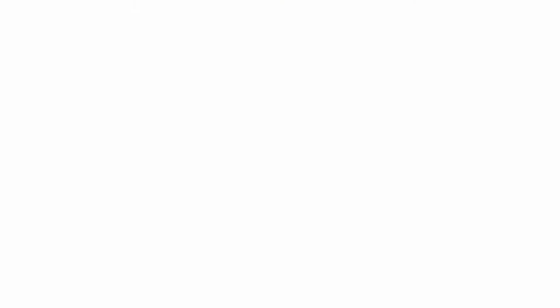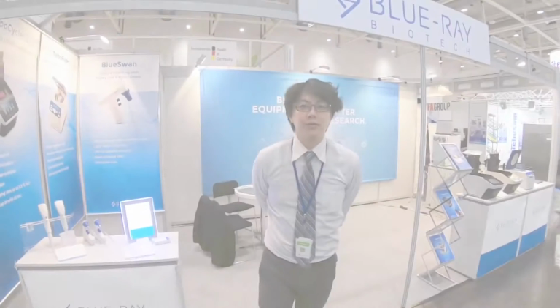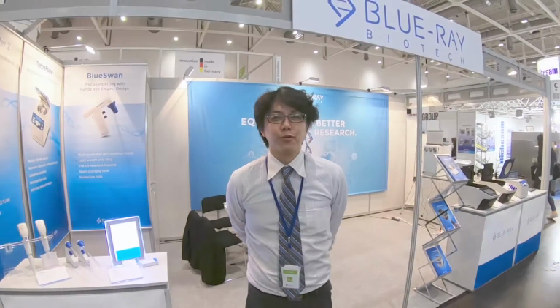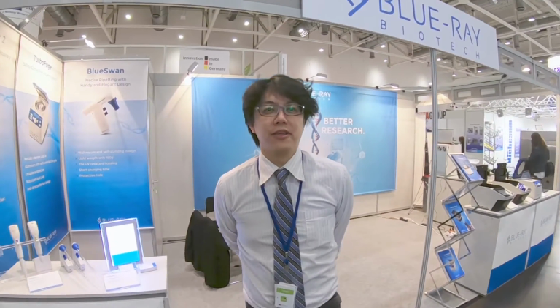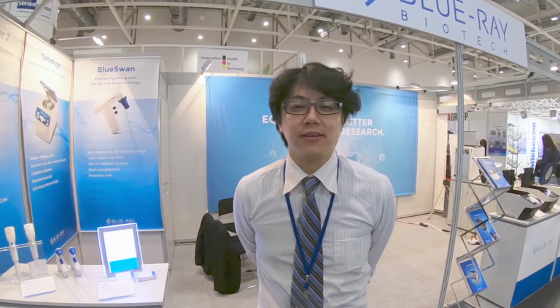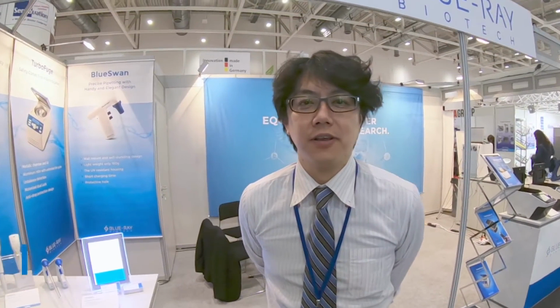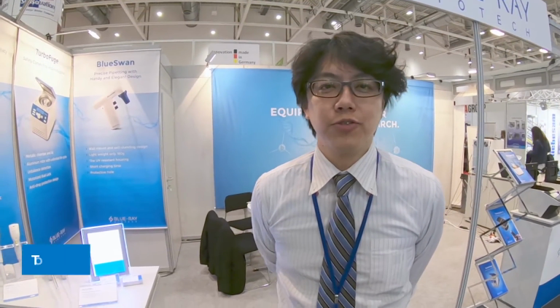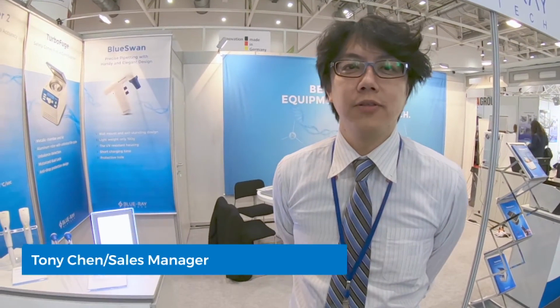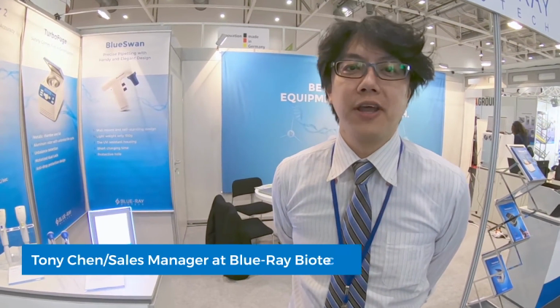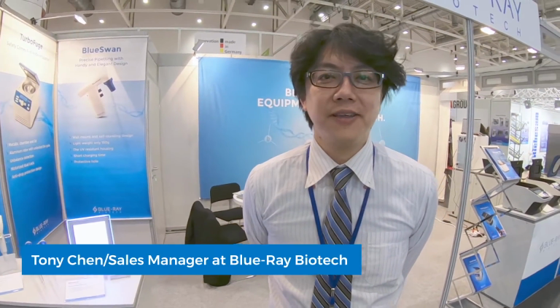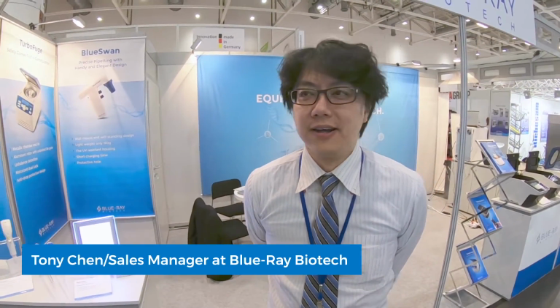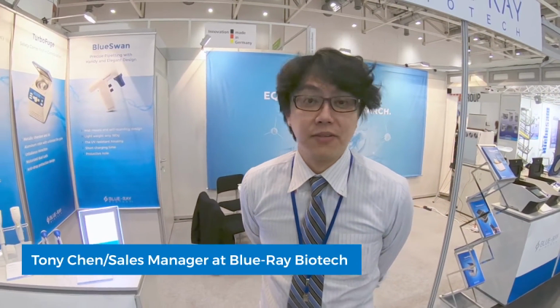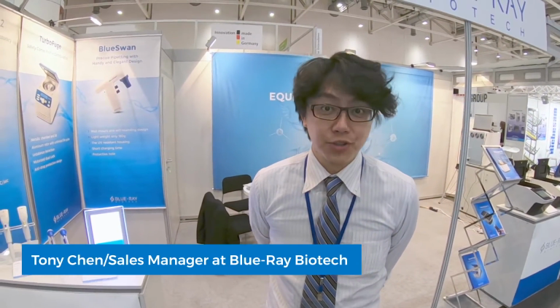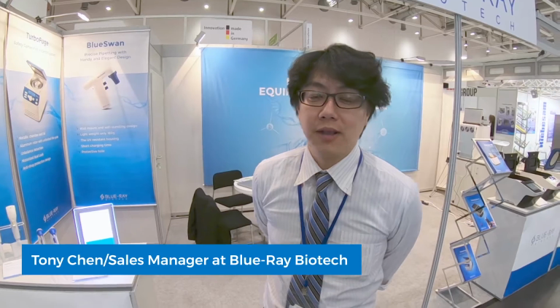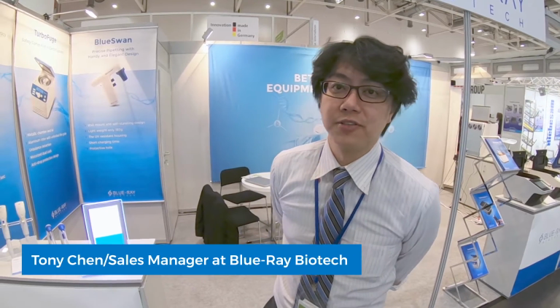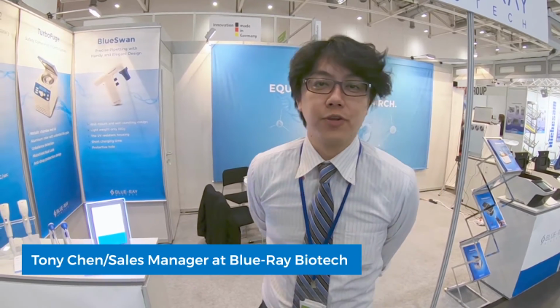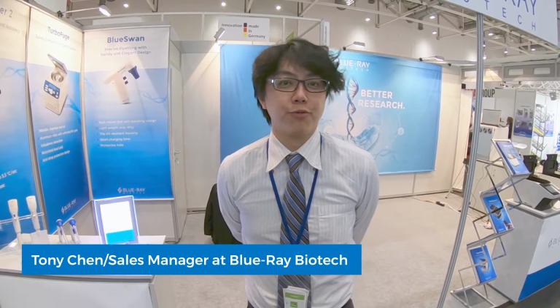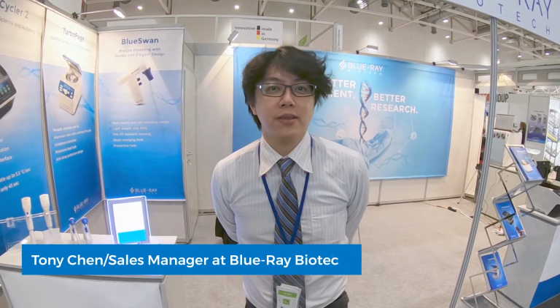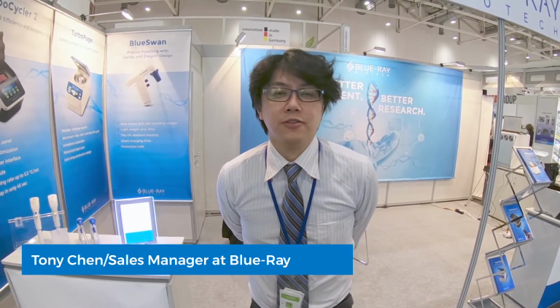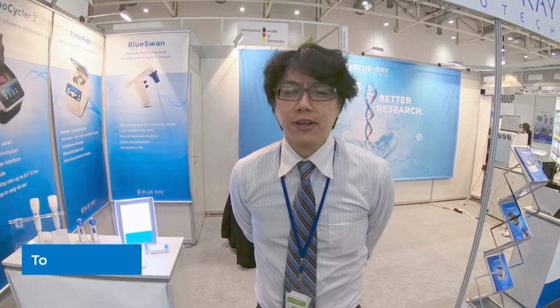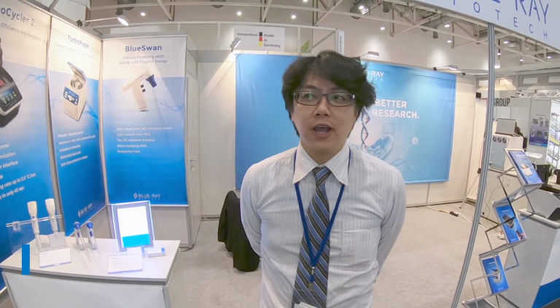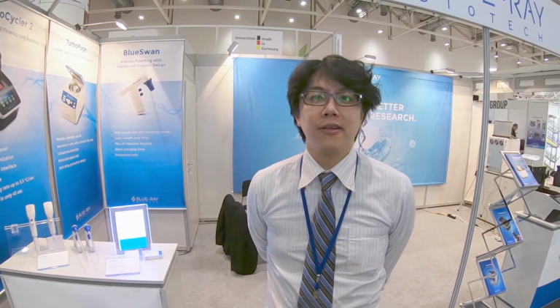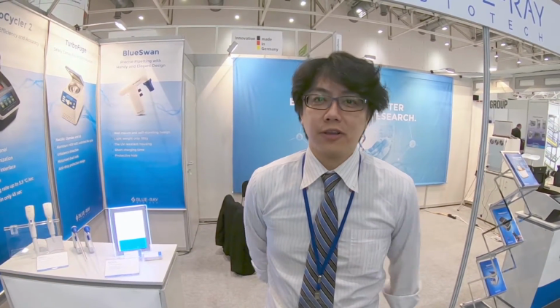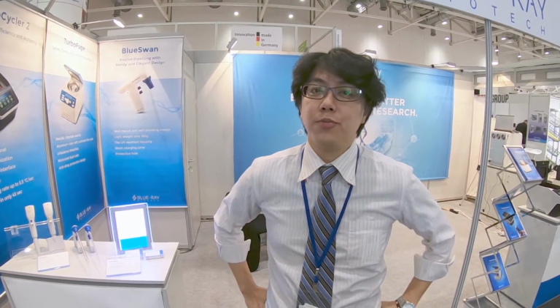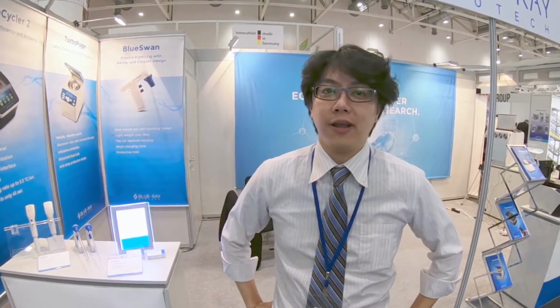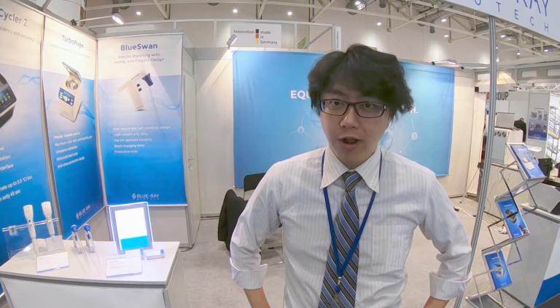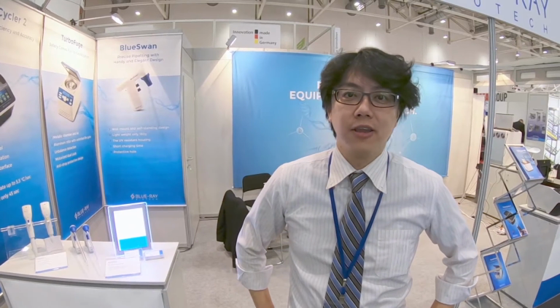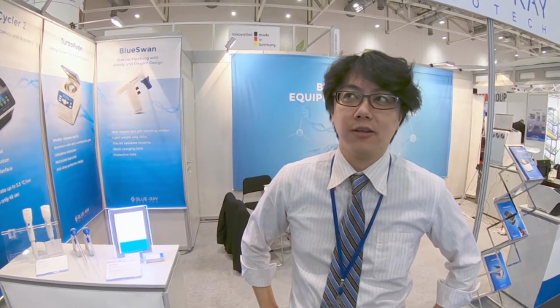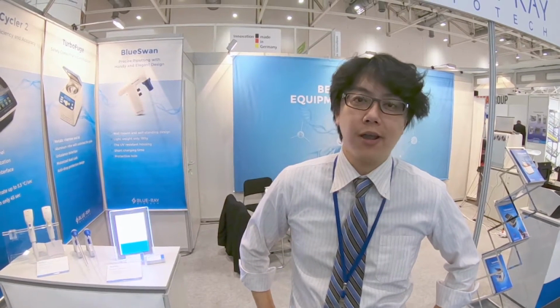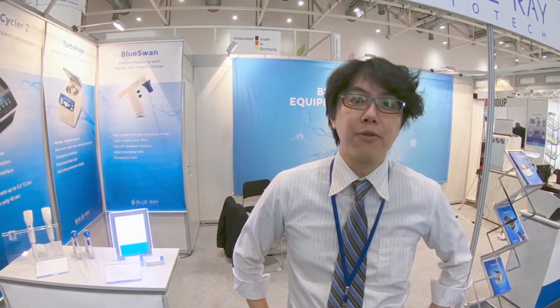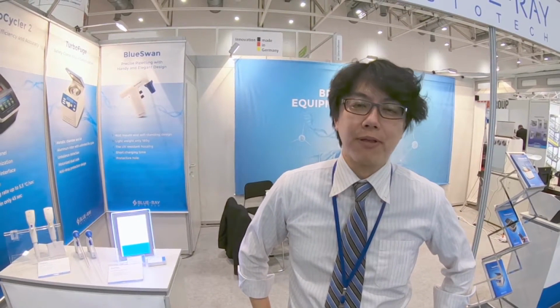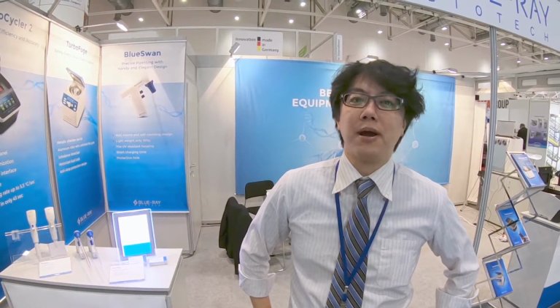Welcome to BlueRay Biotech at Revolution 2019. My name is Tony Chen, I'm the sales manager of BlueRay. We come from Taiwan and we are keen to provide high quality and reliable lab equipment on the market.